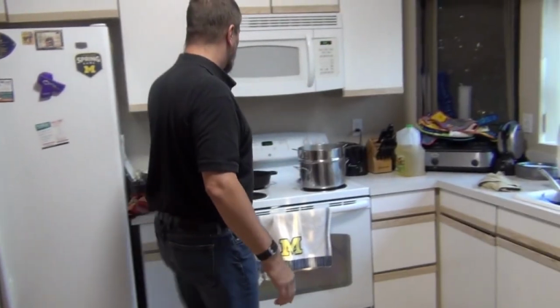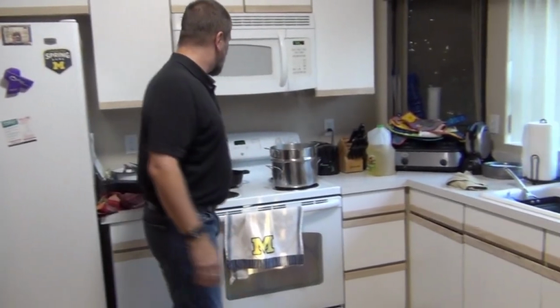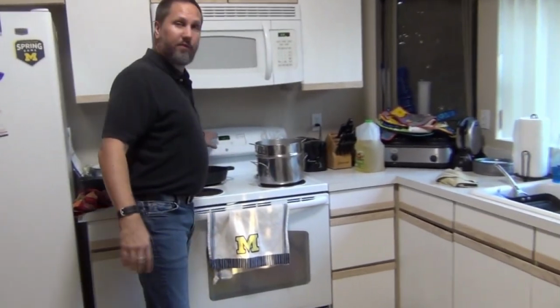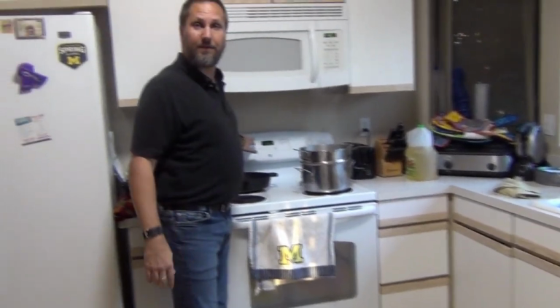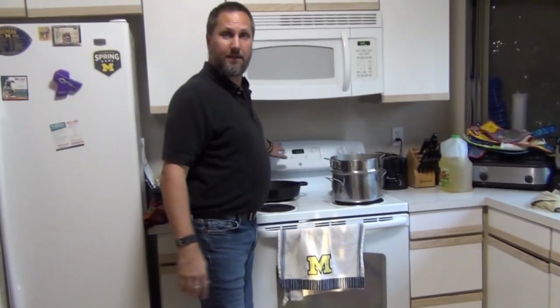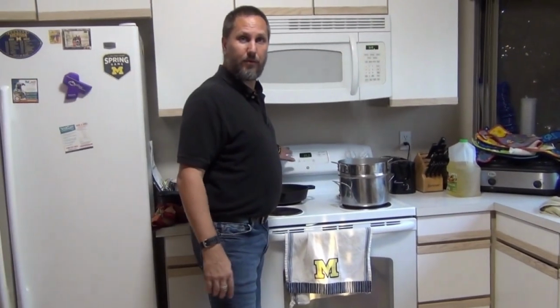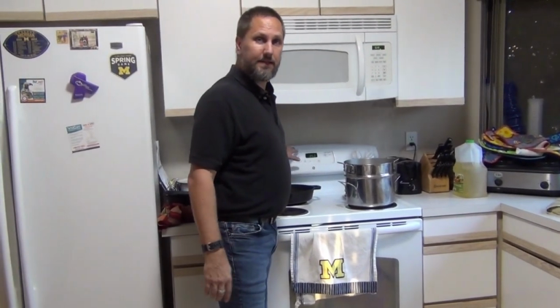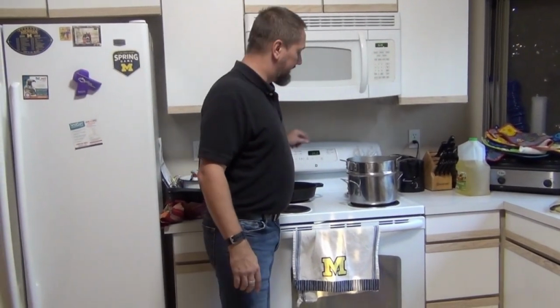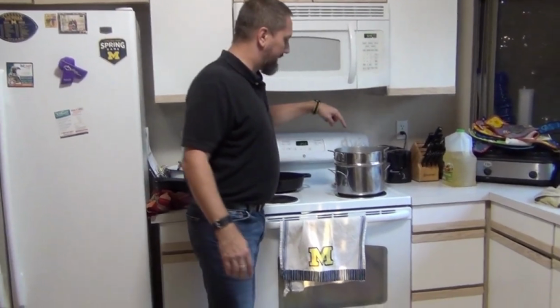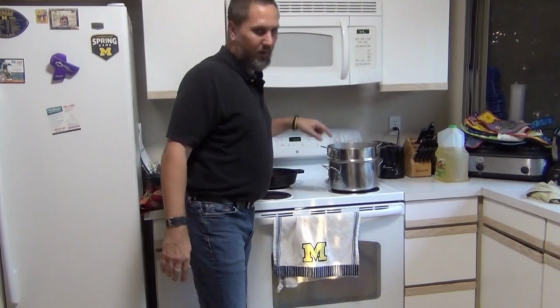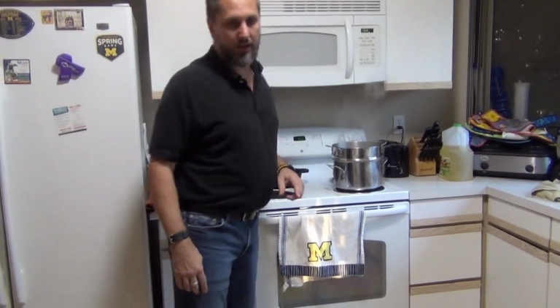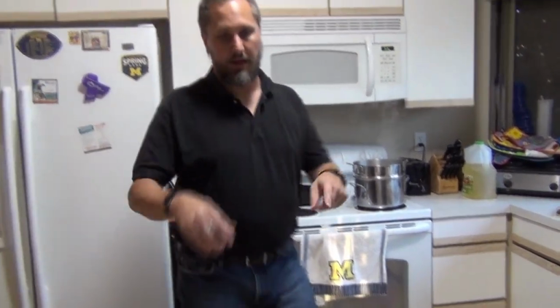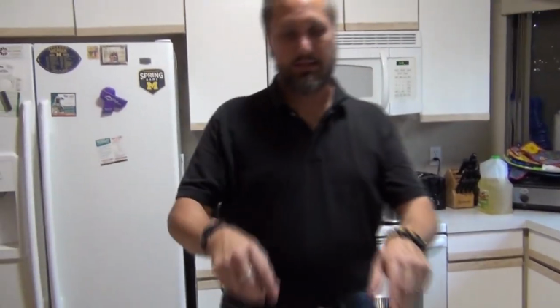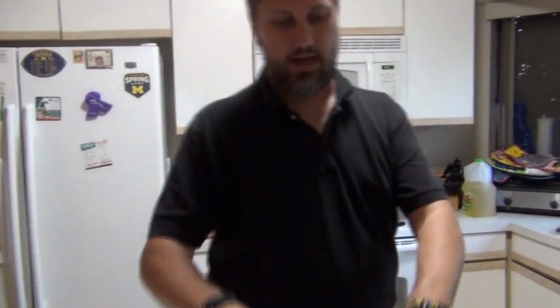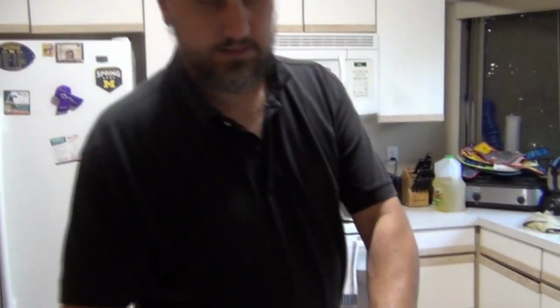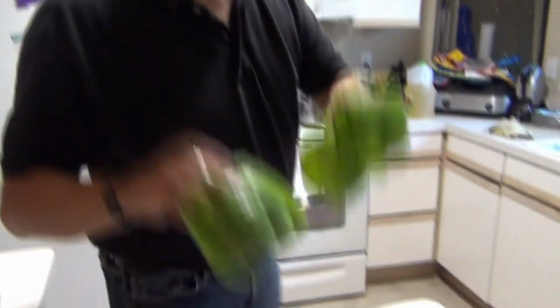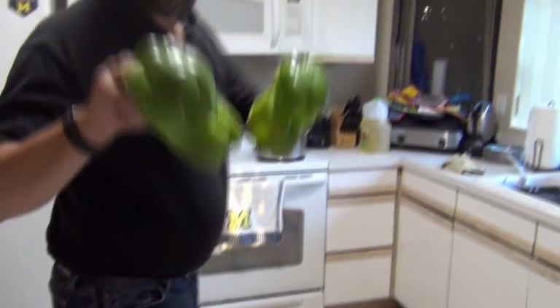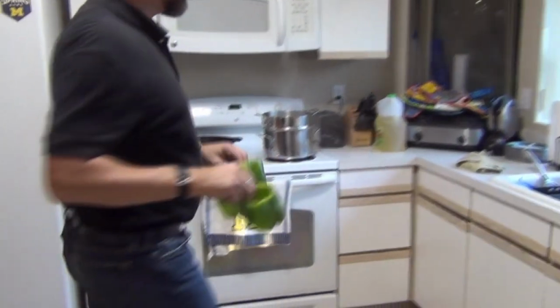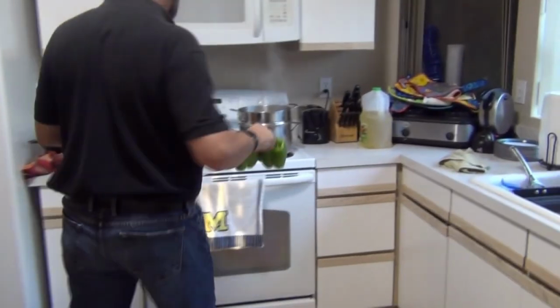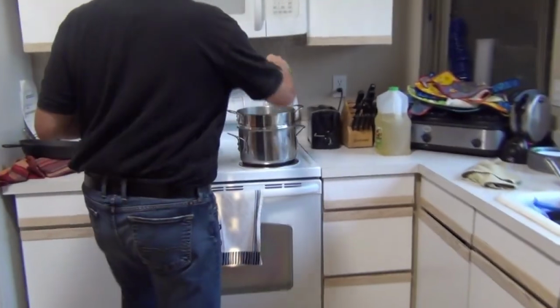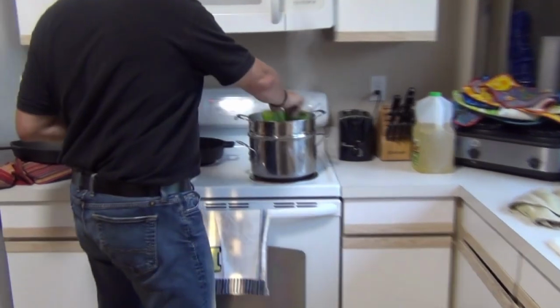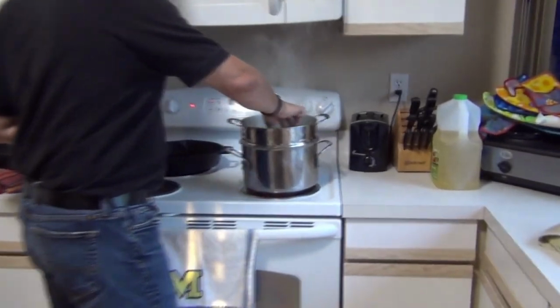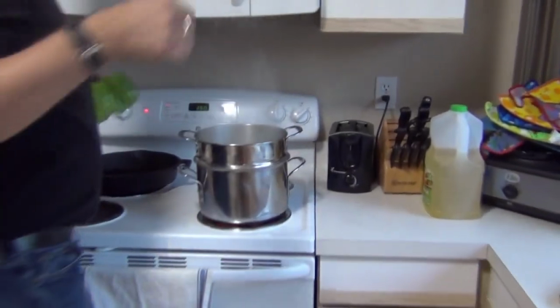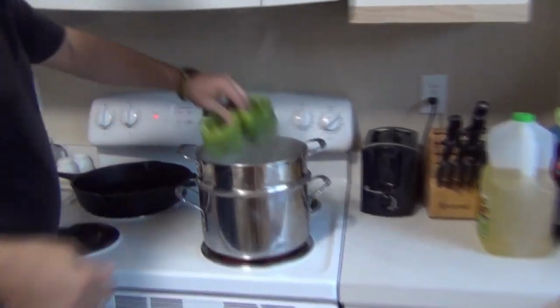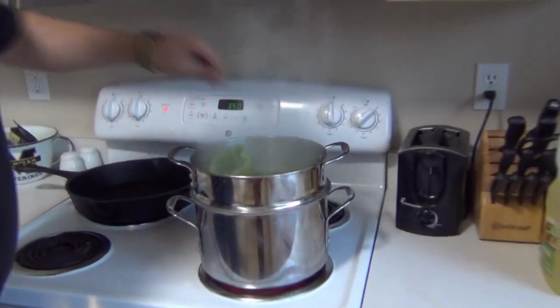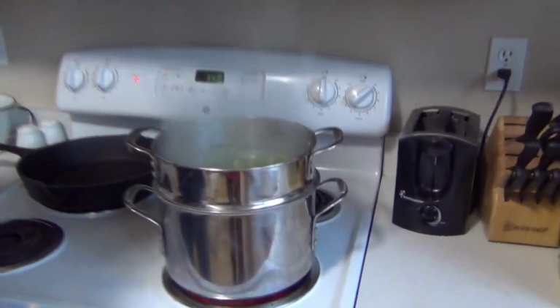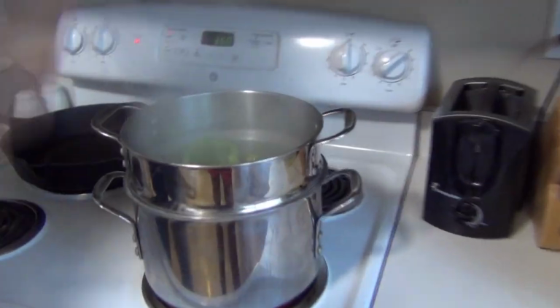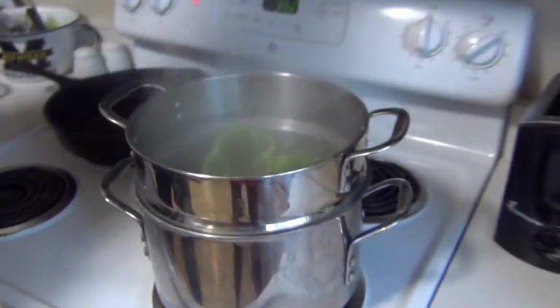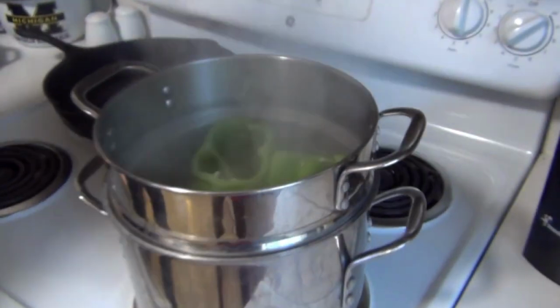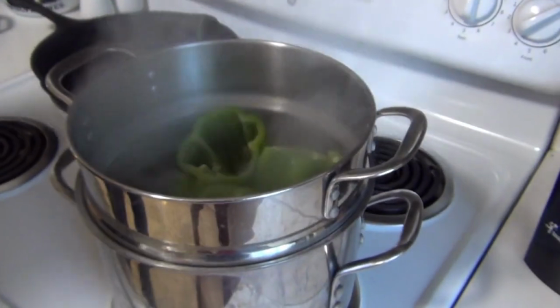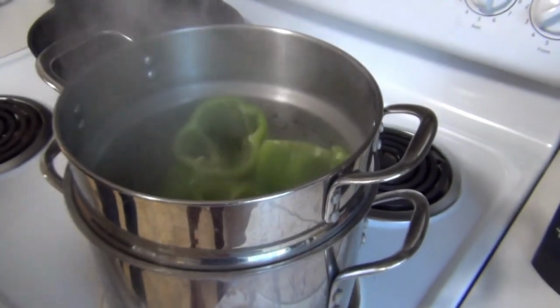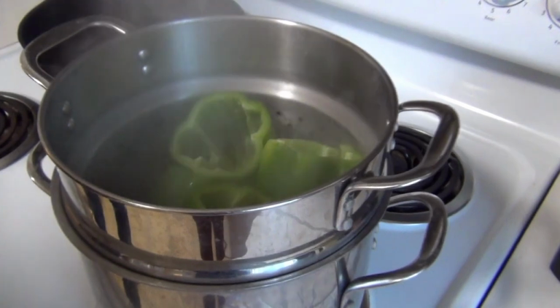I've already set the oven to 350 degrees preheat, and I've got a pot of water boiling. I take these peppers and put them into the hot water for about three or four minutes — I just want to get them a little bit softened up.